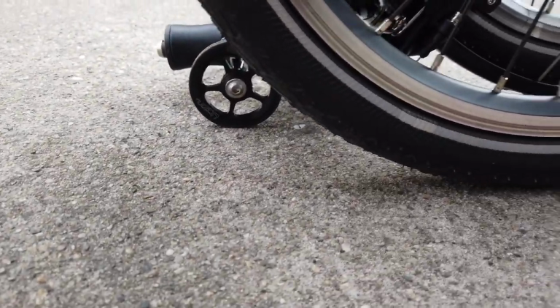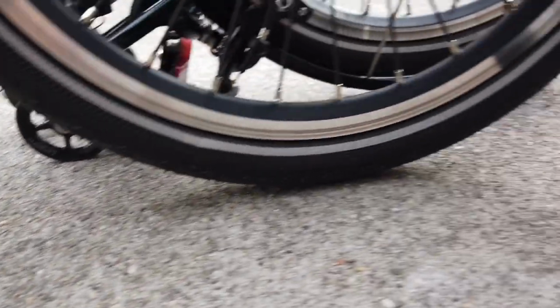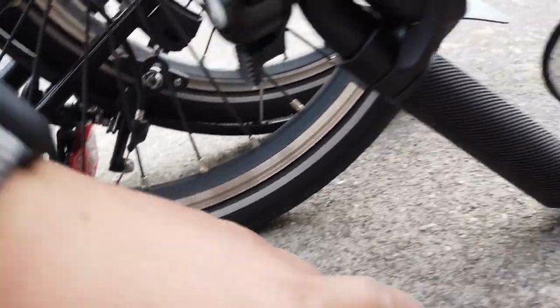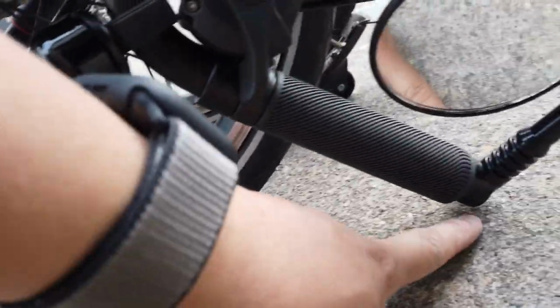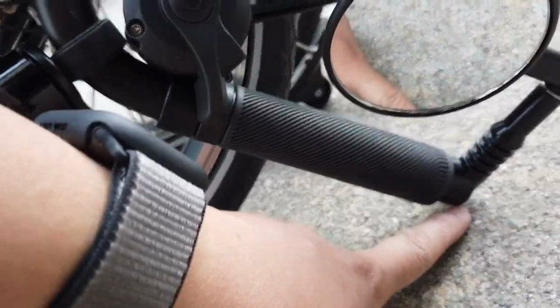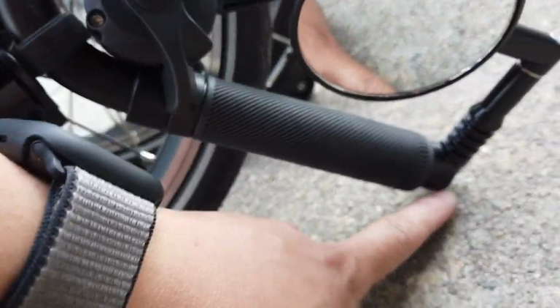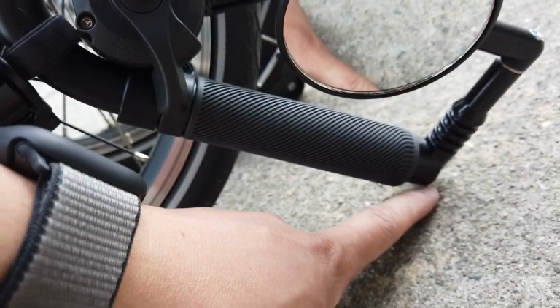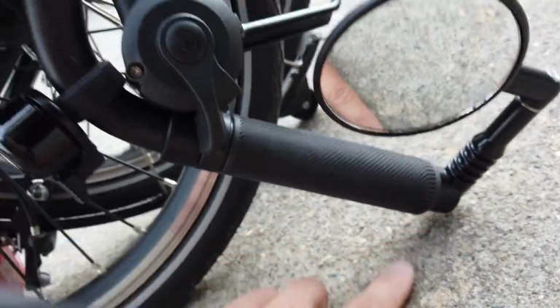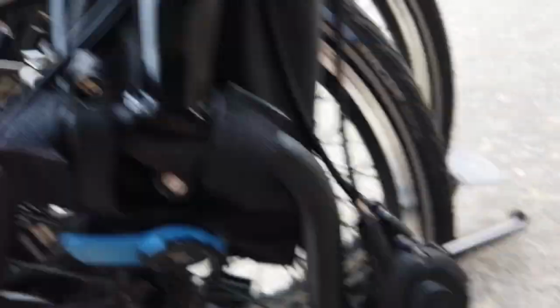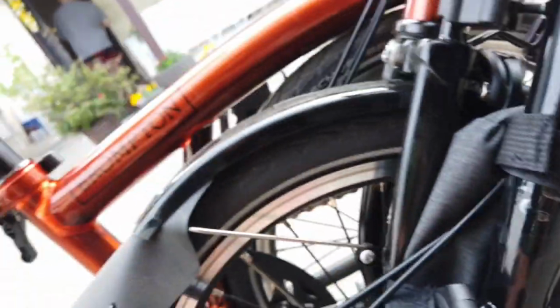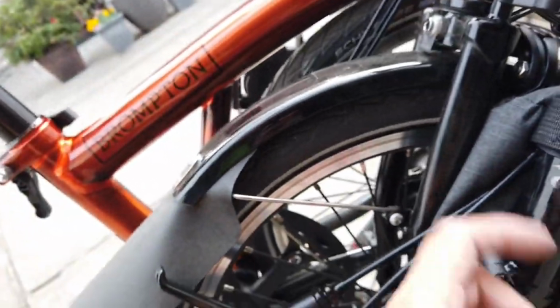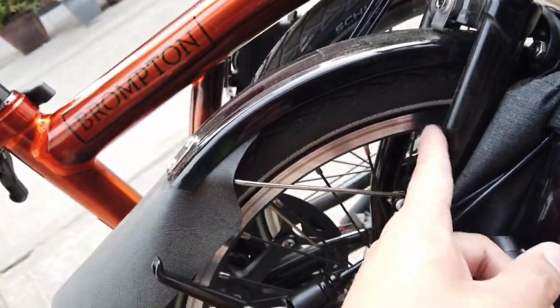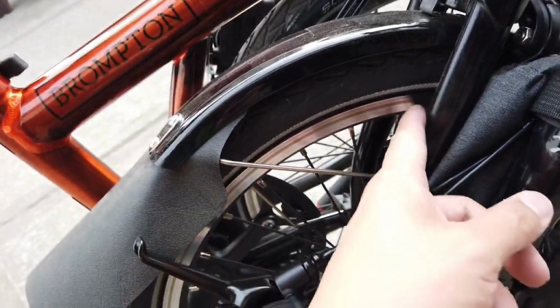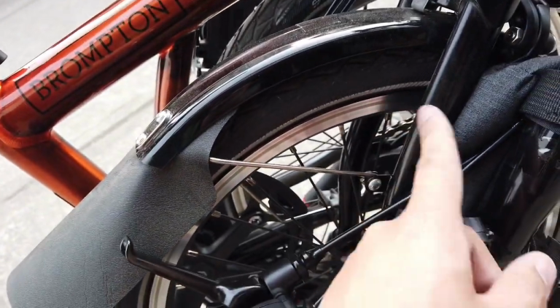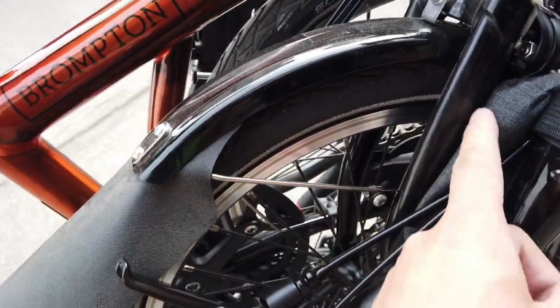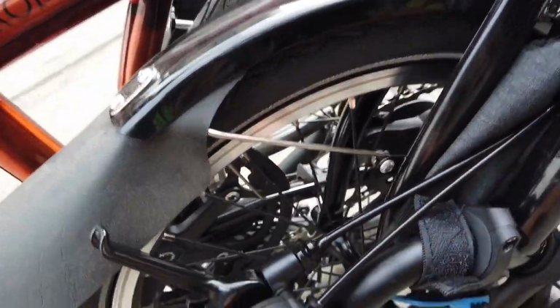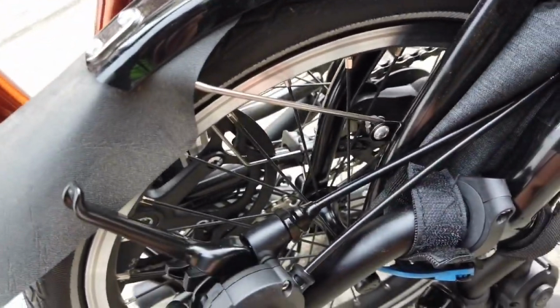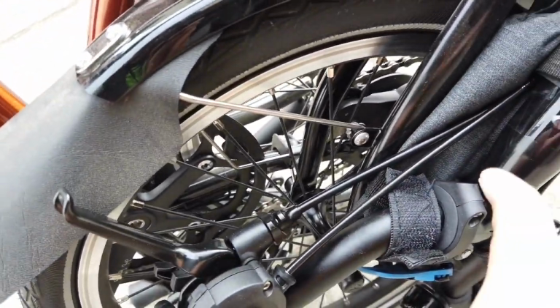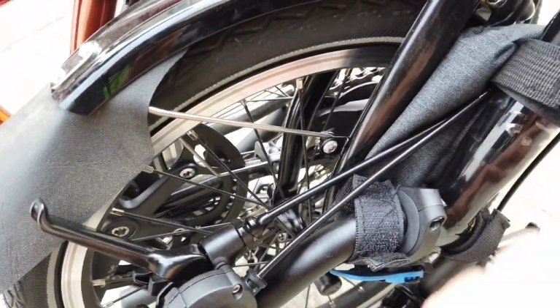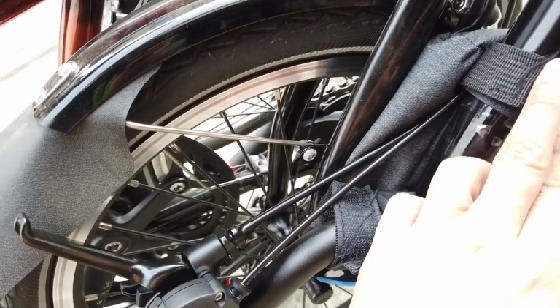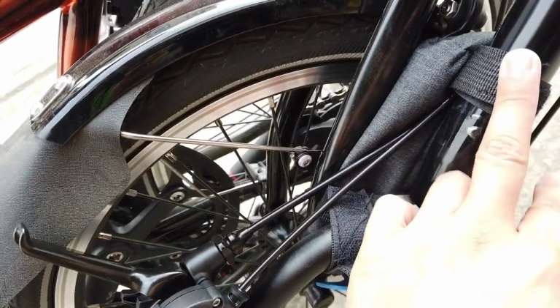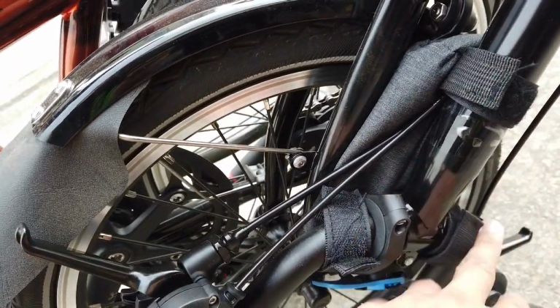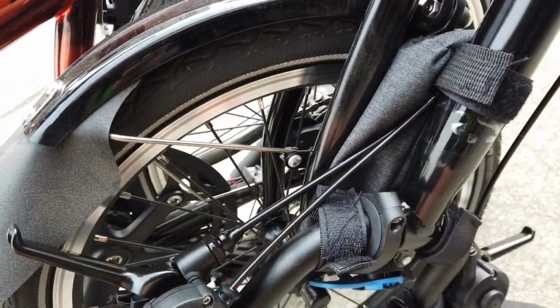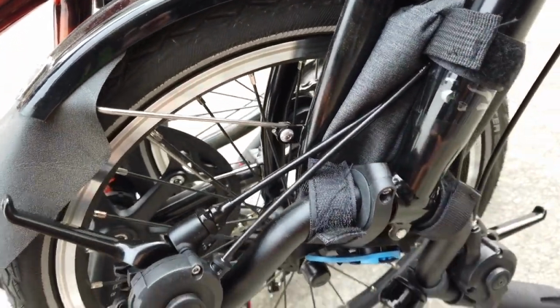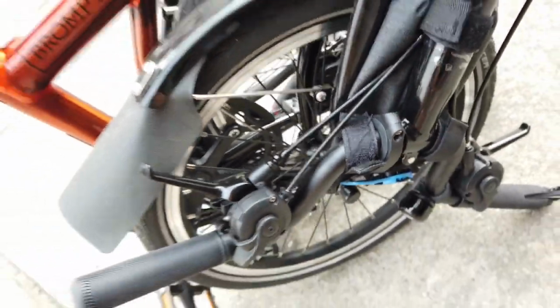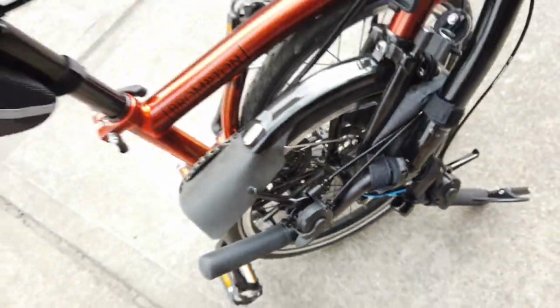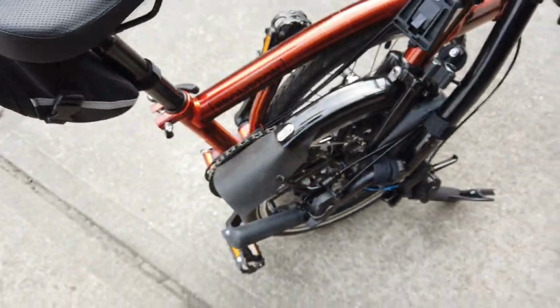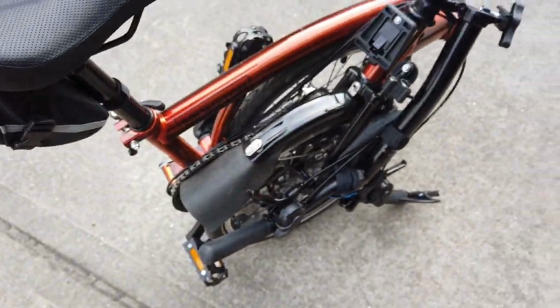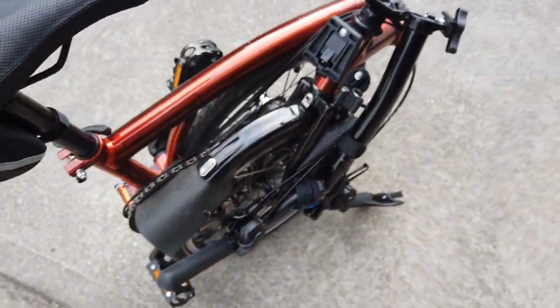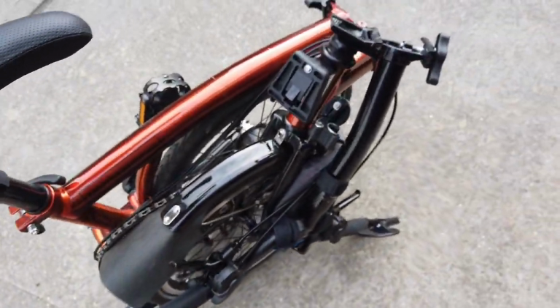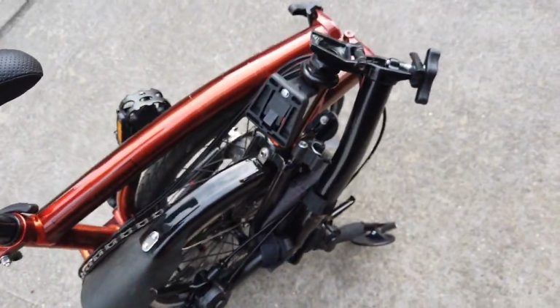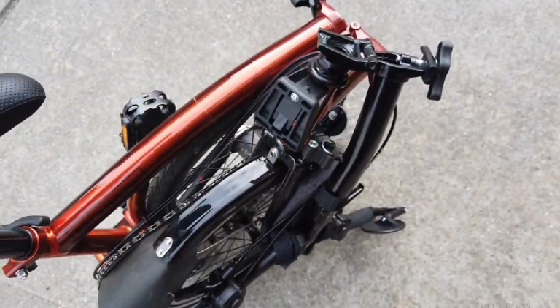Word of advice: if you get the easy wheels, the Miracle Mirror is maybe not the best option. Also, if you have a front bag and you fold it, it'll clip.